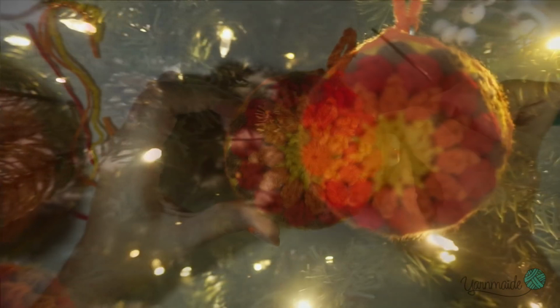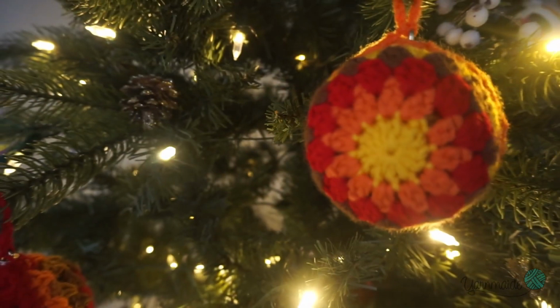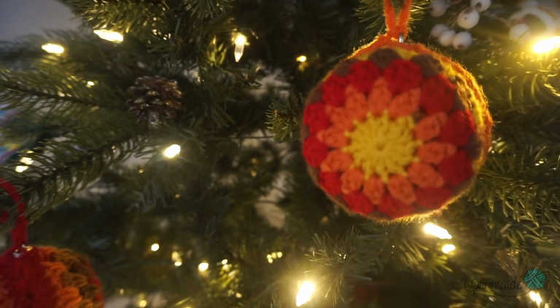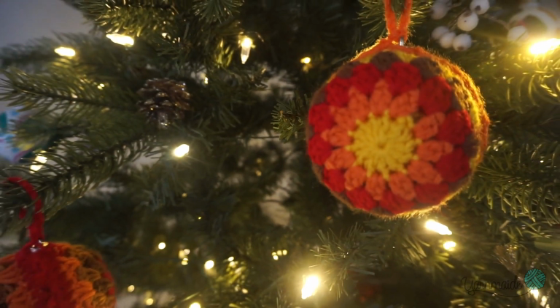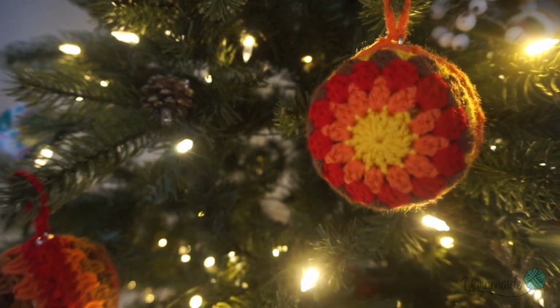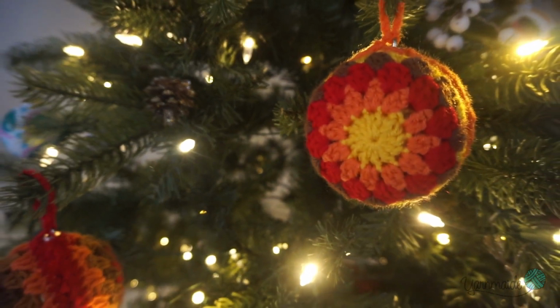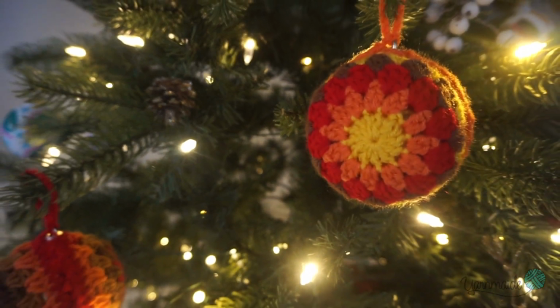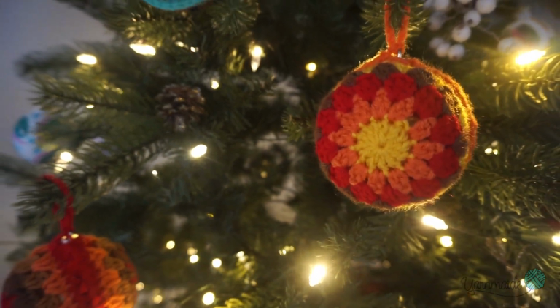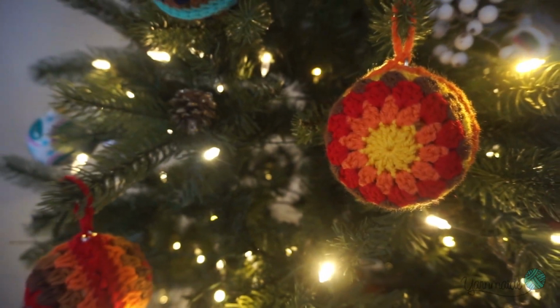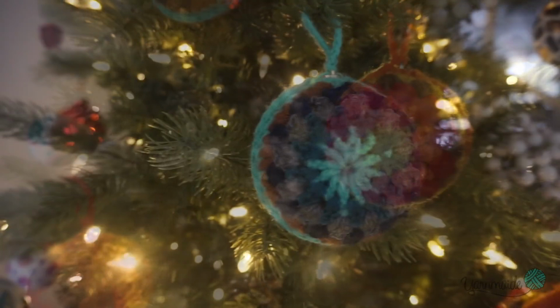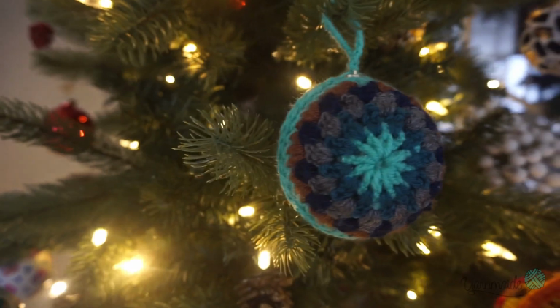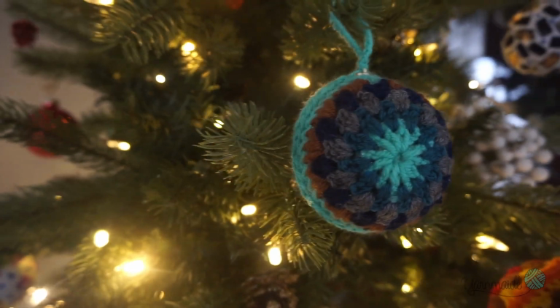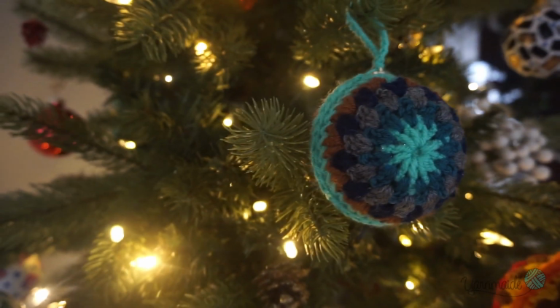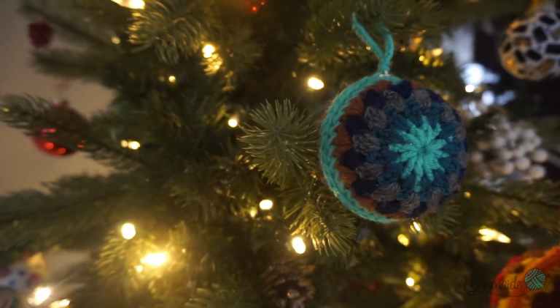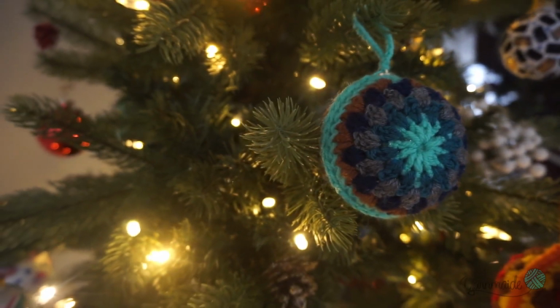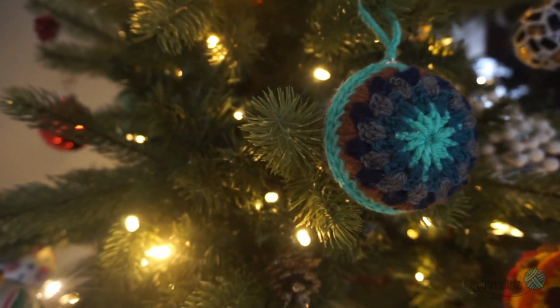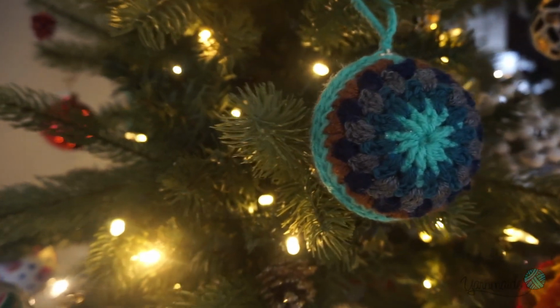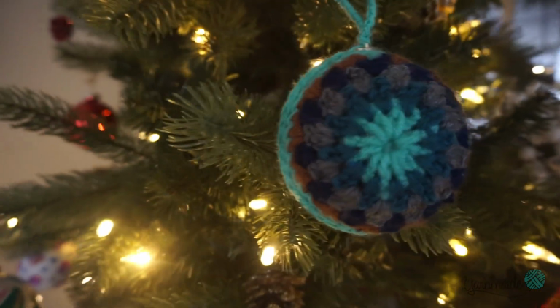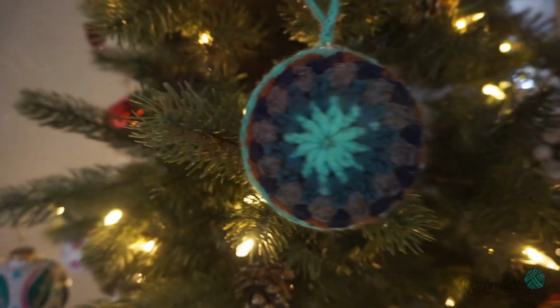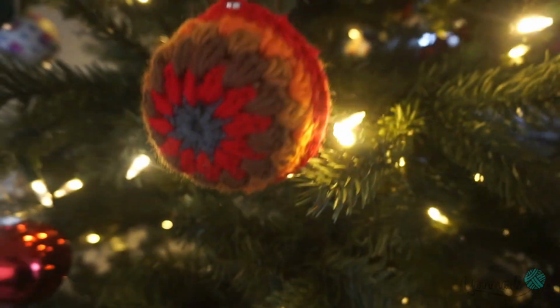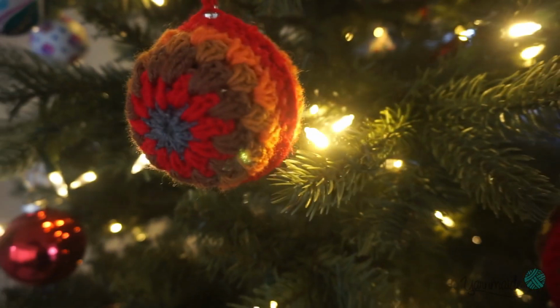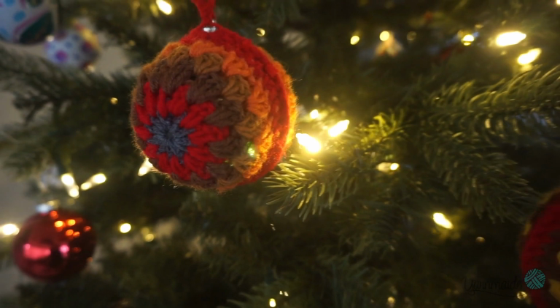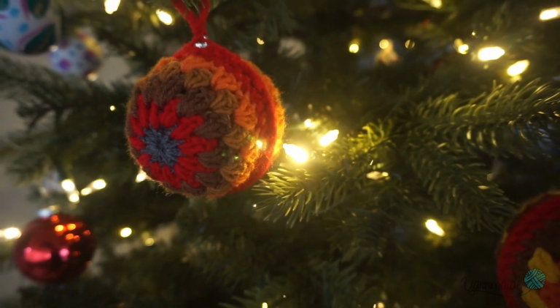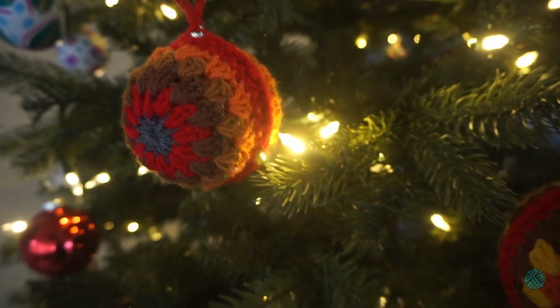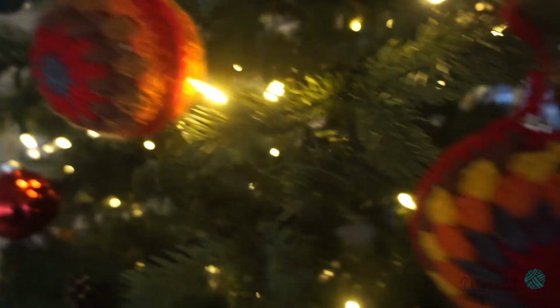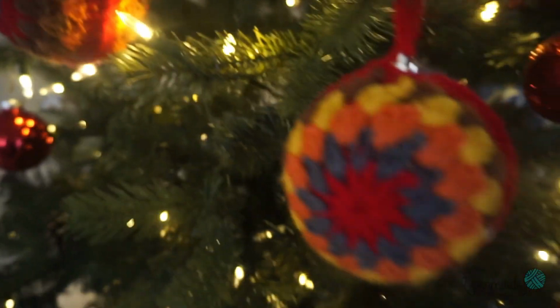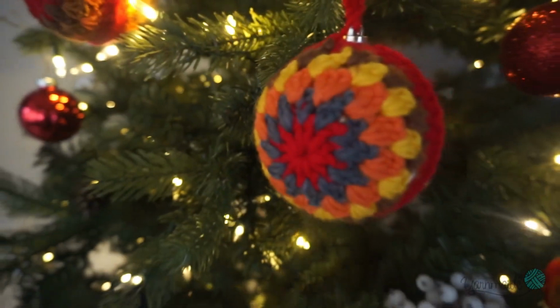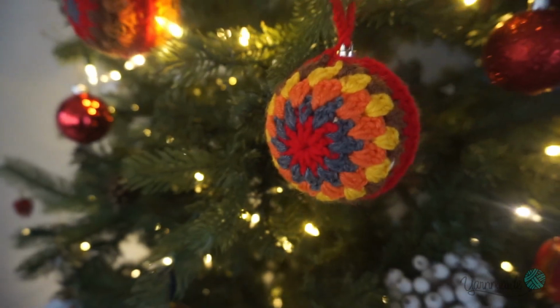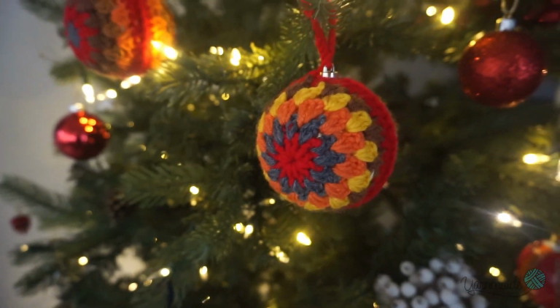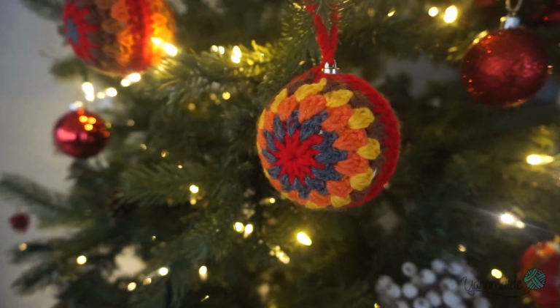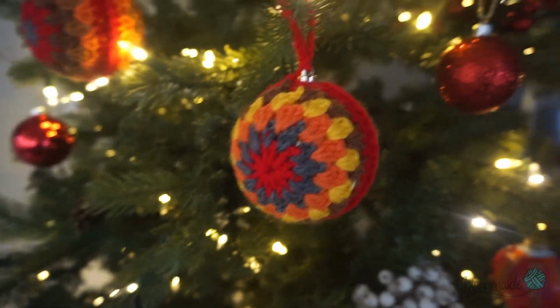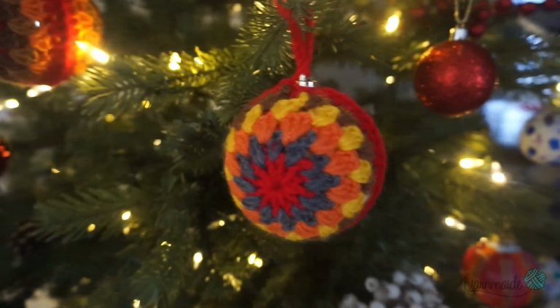That's it for today's video — thank you so much for watching. I hope you enjoyed this Christmas themed video. If you think you'd enjoy the rest of my videos, make sure to turn on those notifications and don't forget to subscribe — see you on the next one.